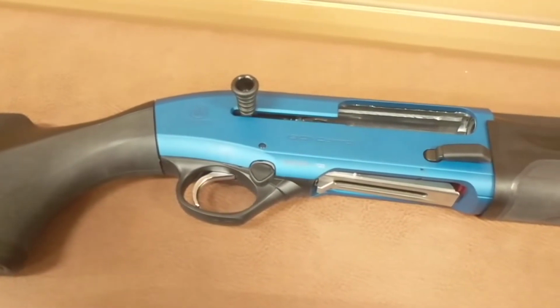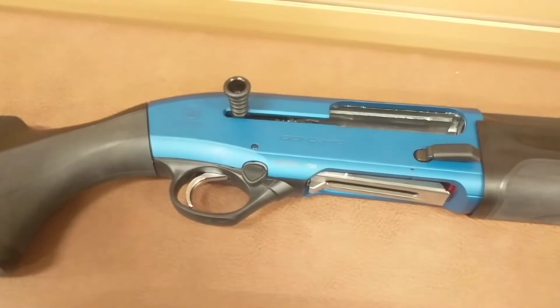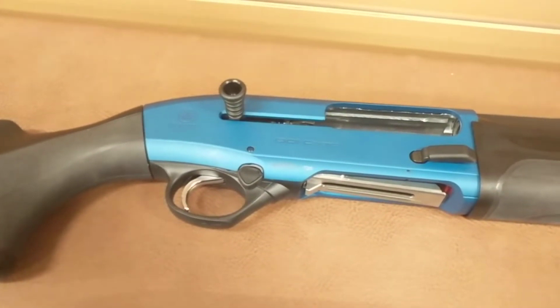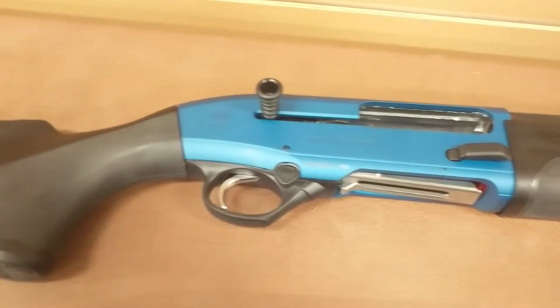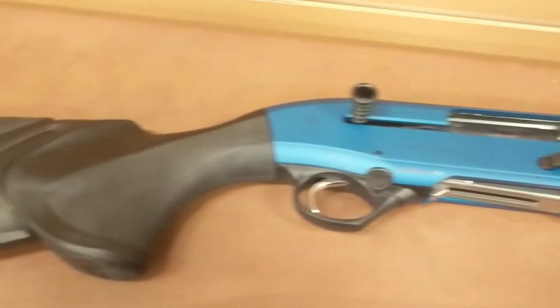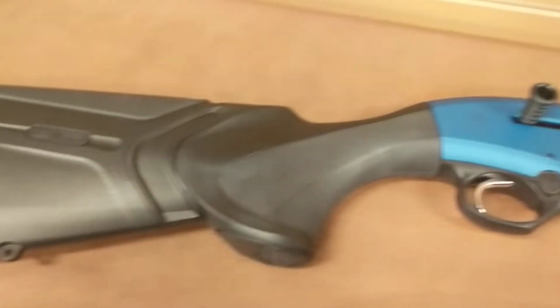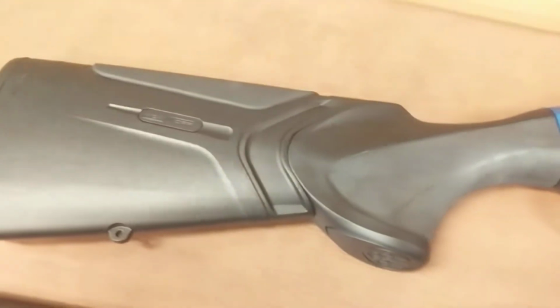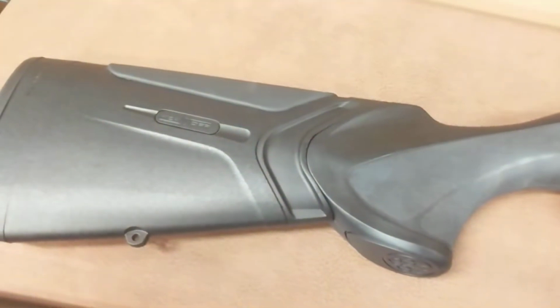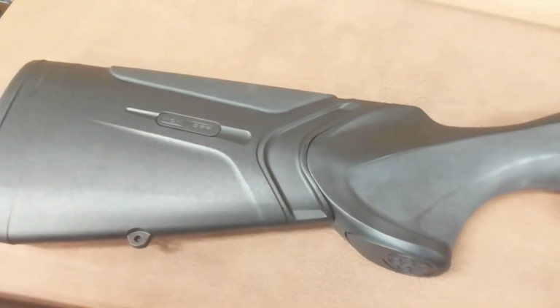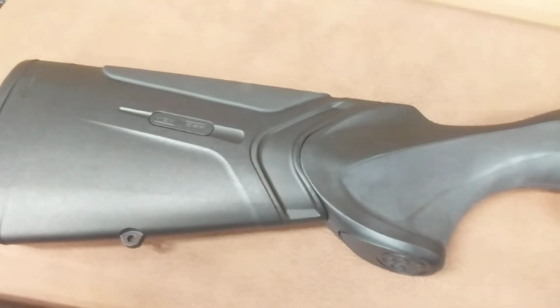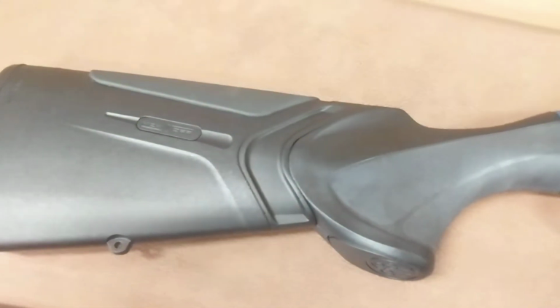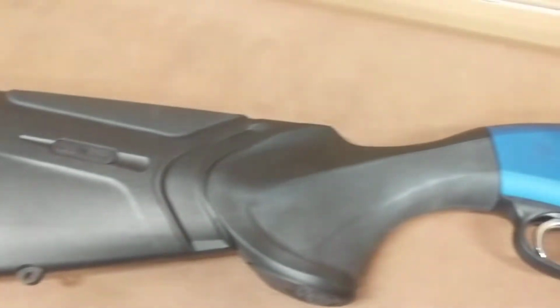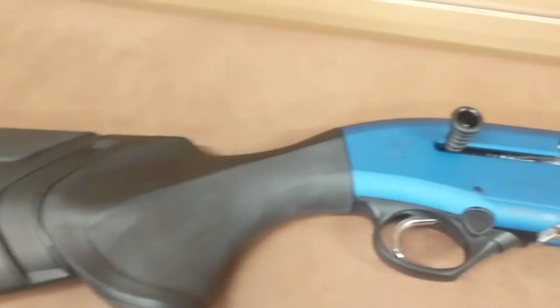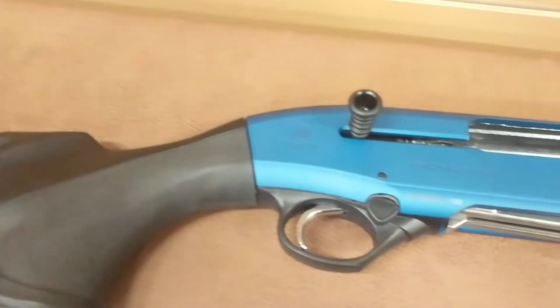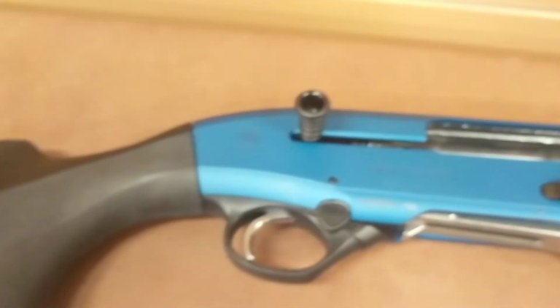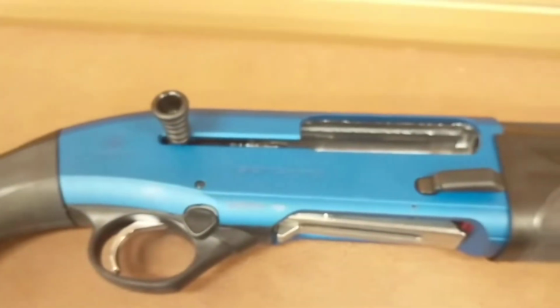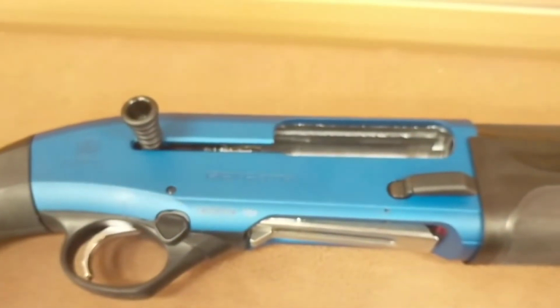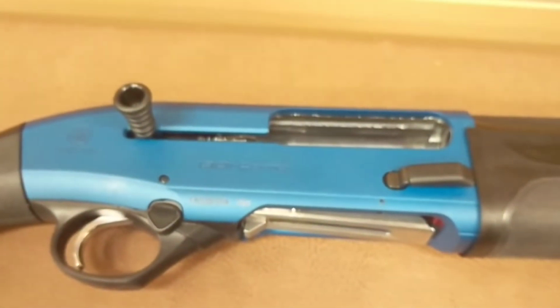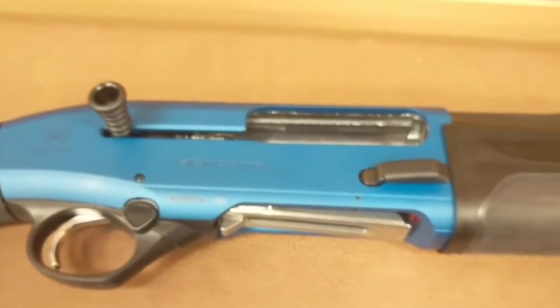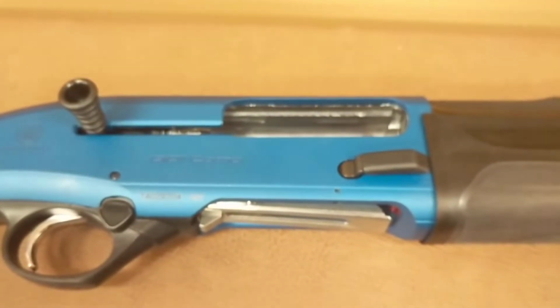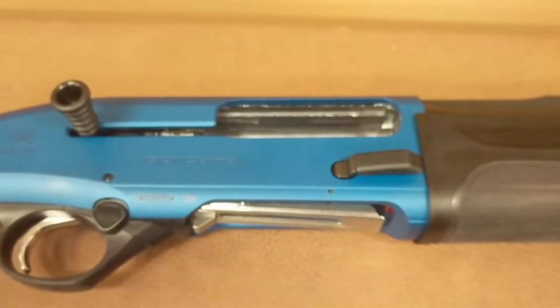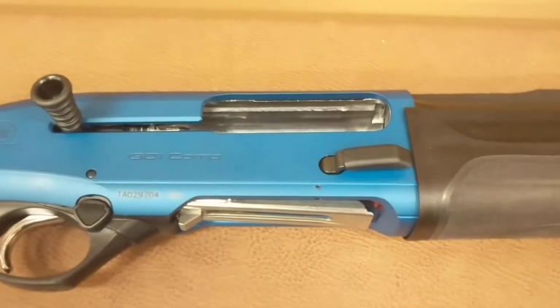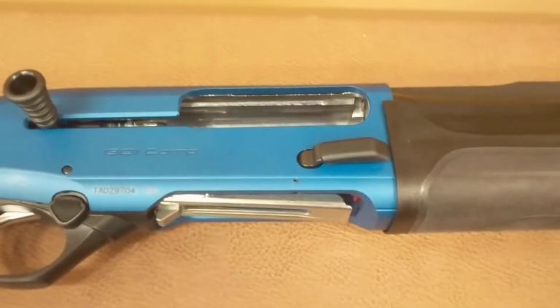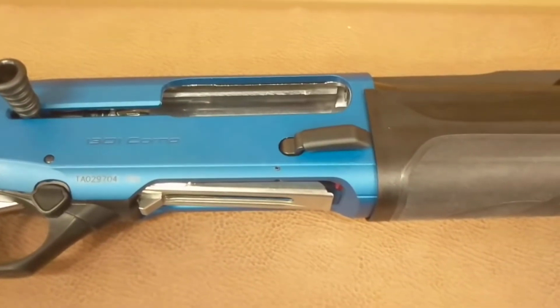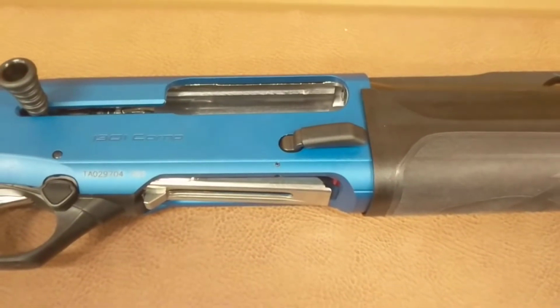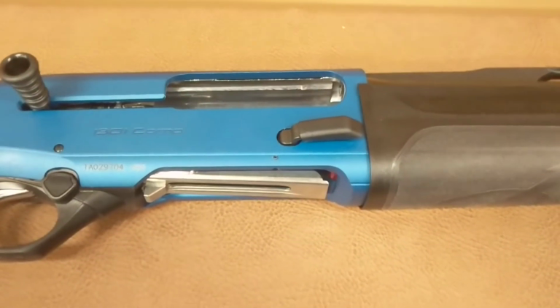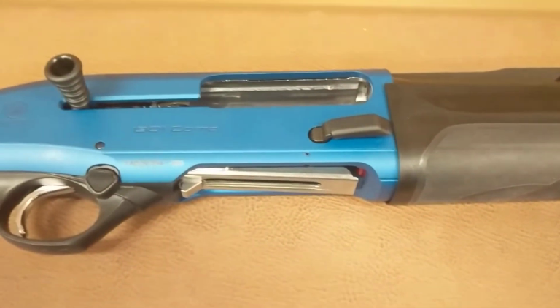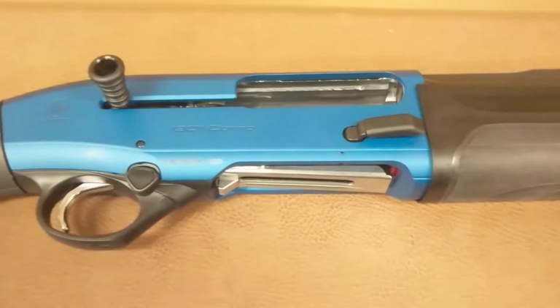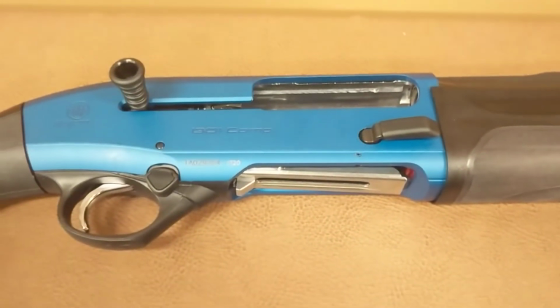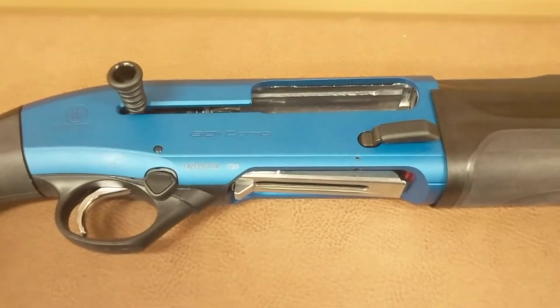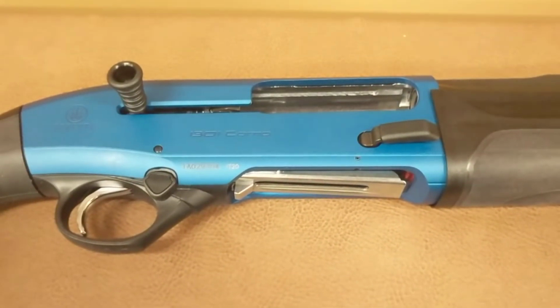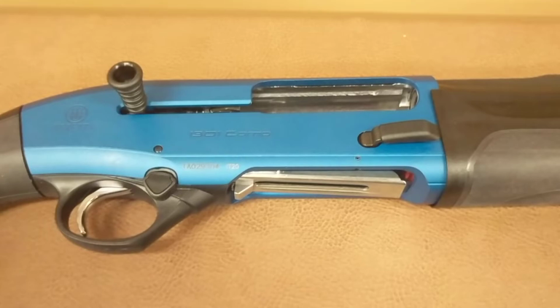It adds a kickoff plus stock, oversized bolt release, and Competition Lifter with a really nice boot.